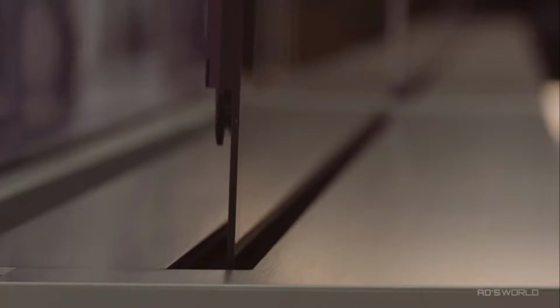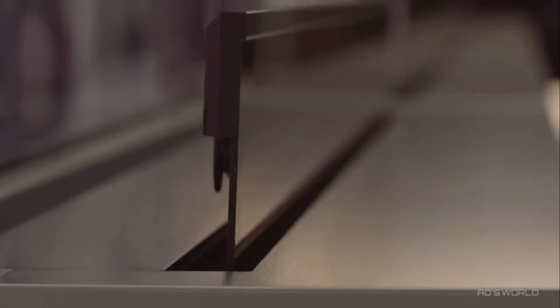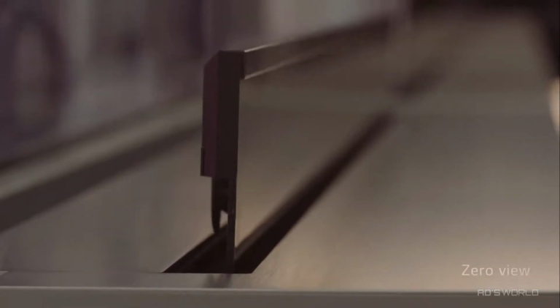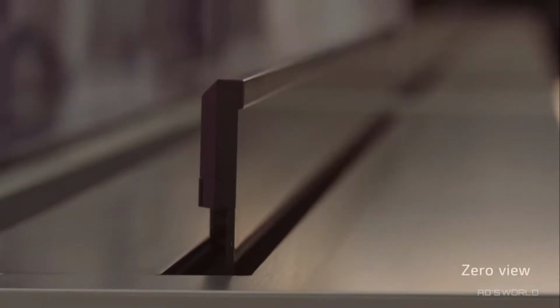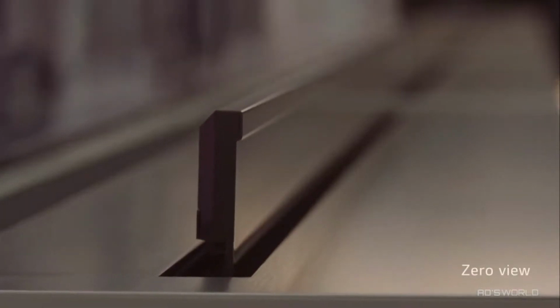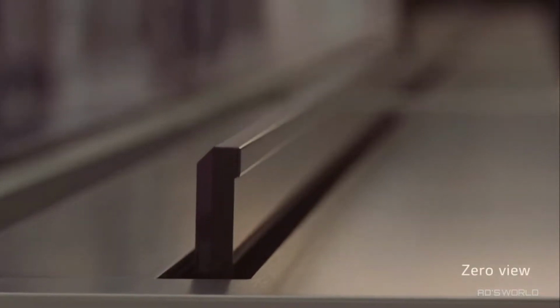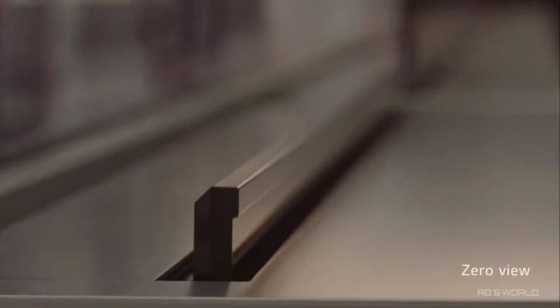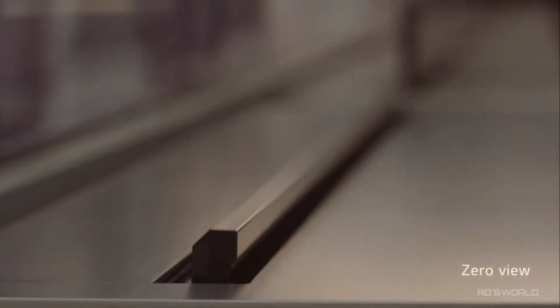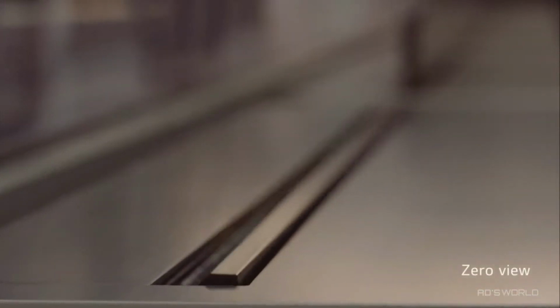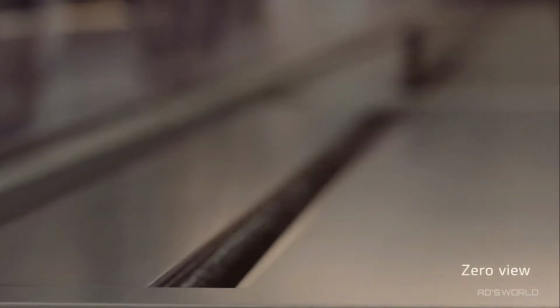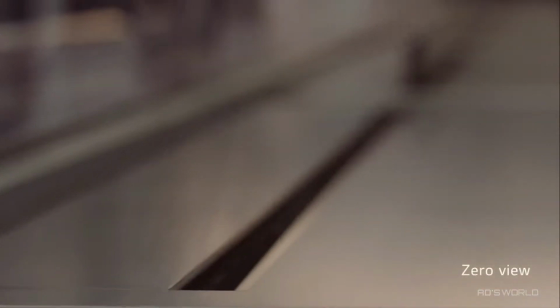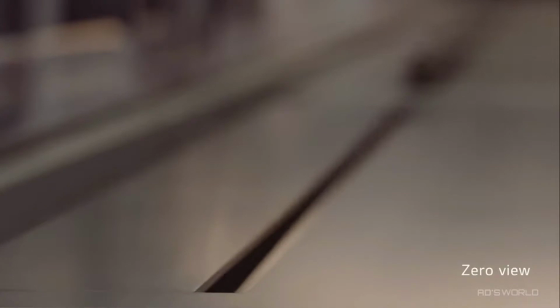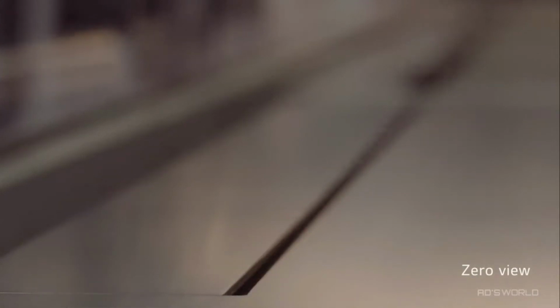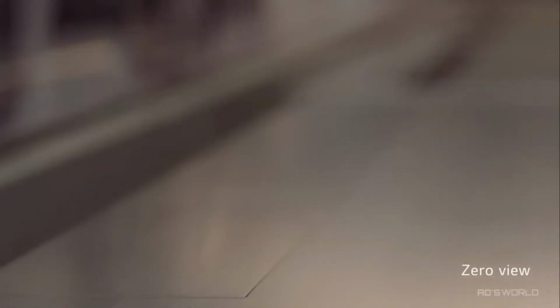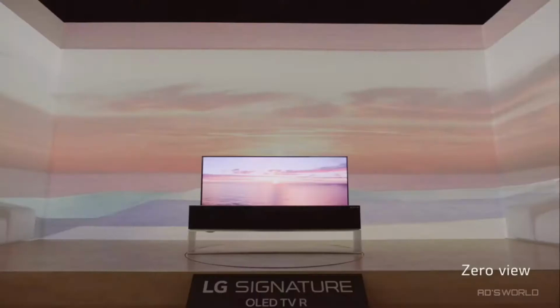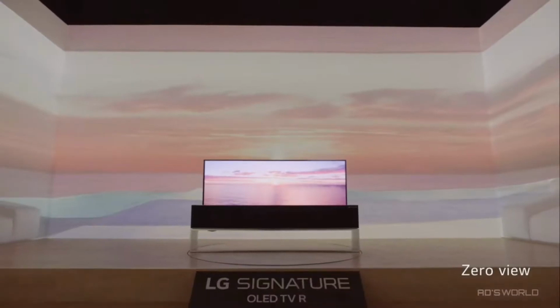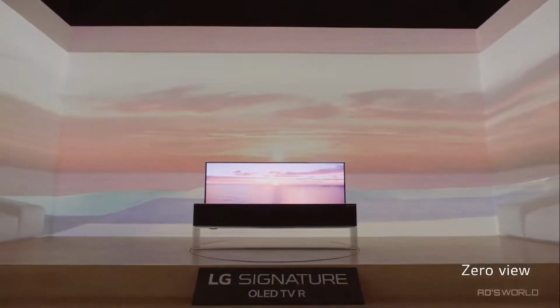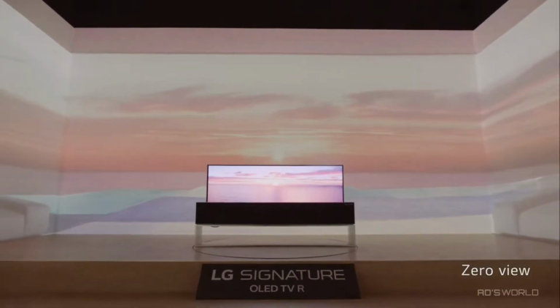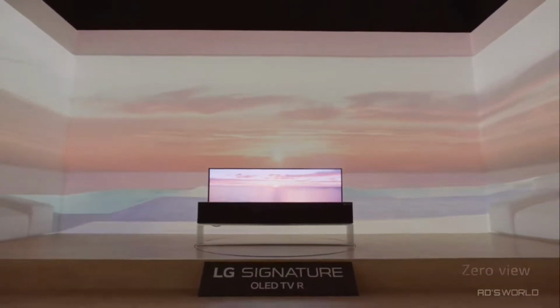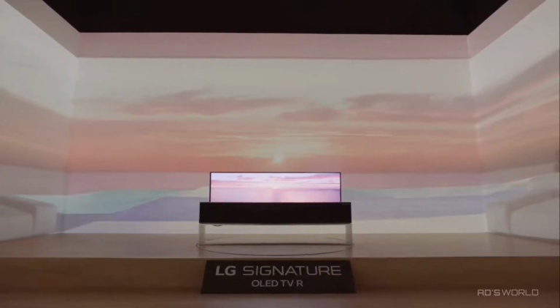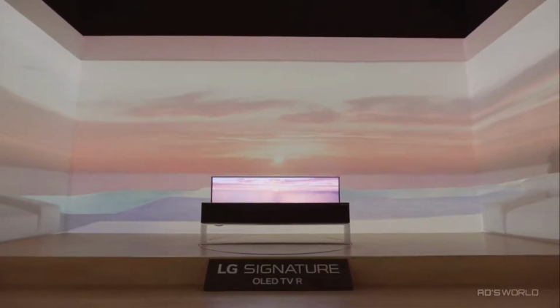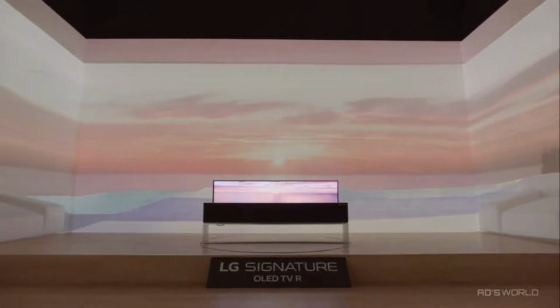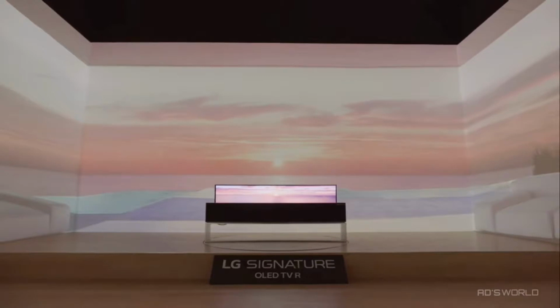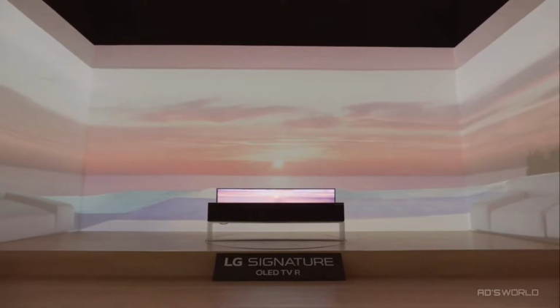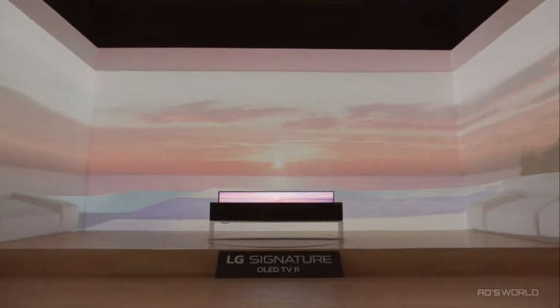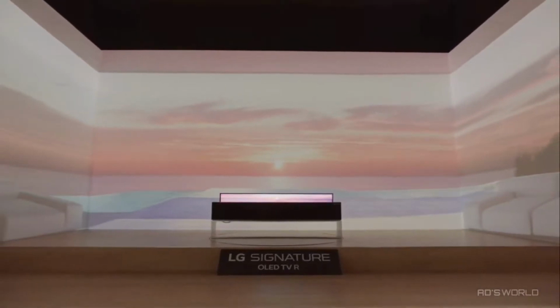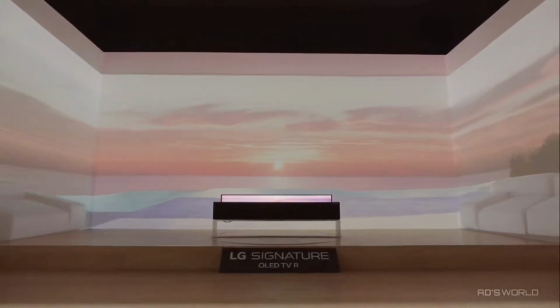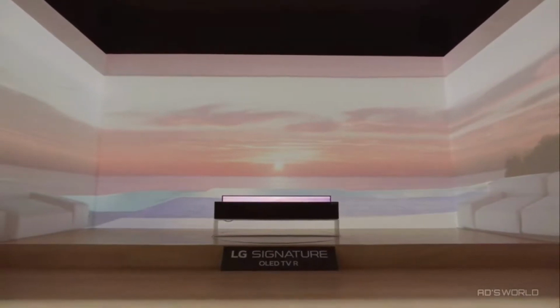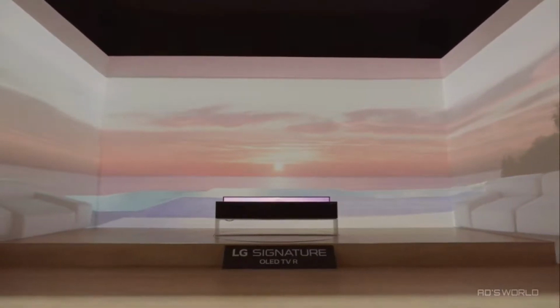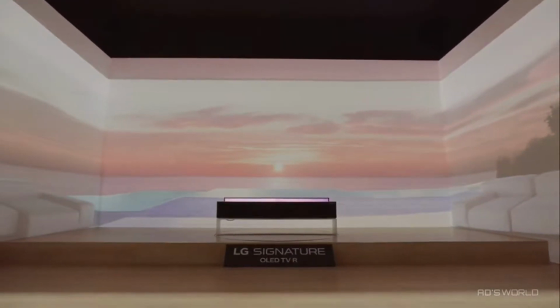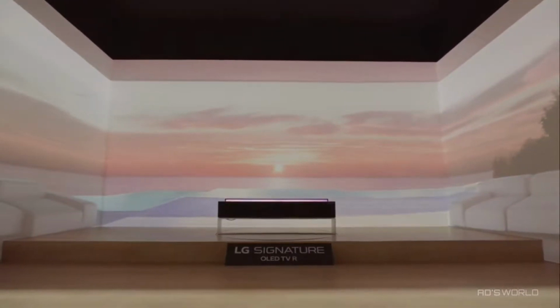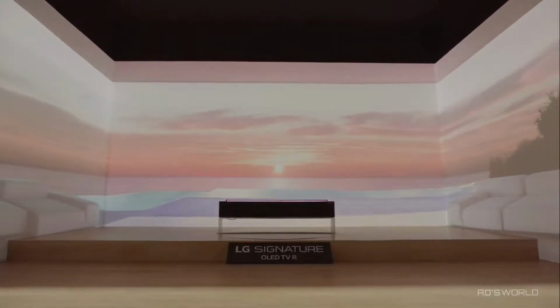In zero view, the TV screen disappears completely from view, hiding within the body. Your living room is reclaimed. Simply, LG ZeroView is your full view.